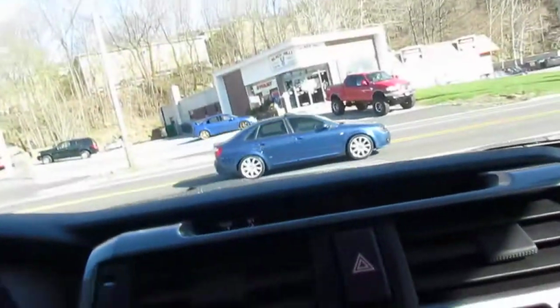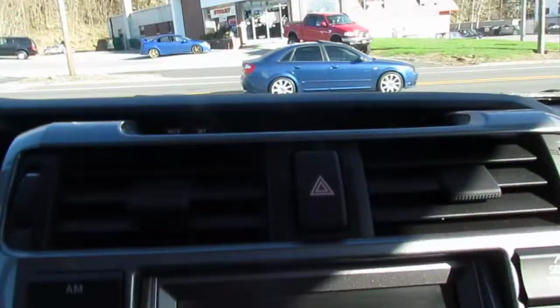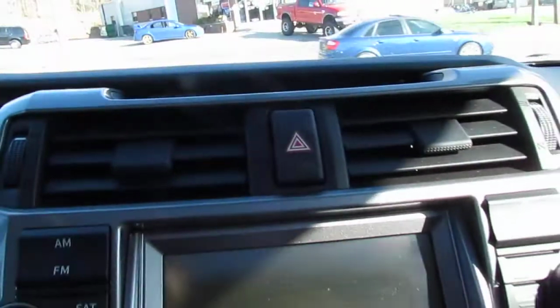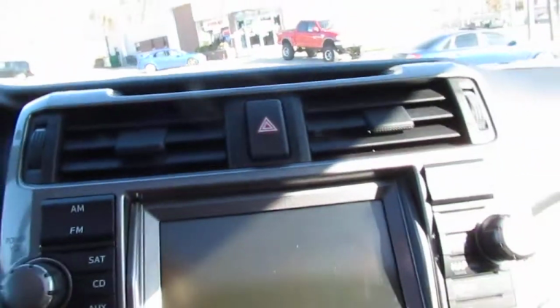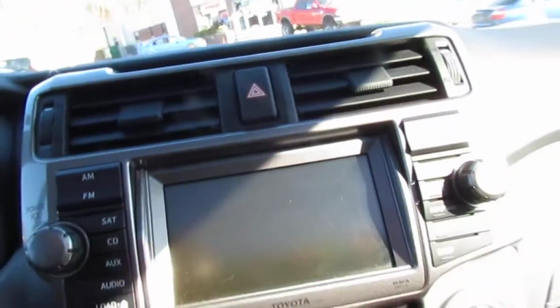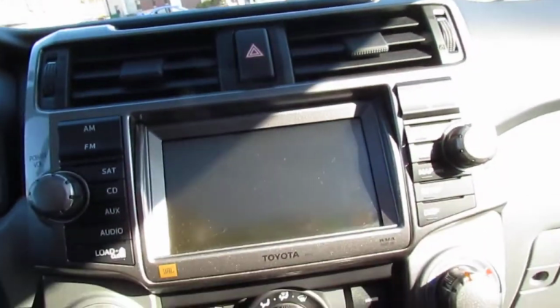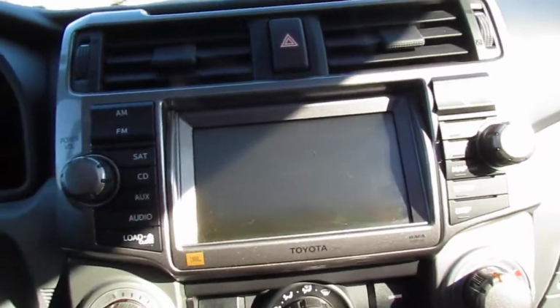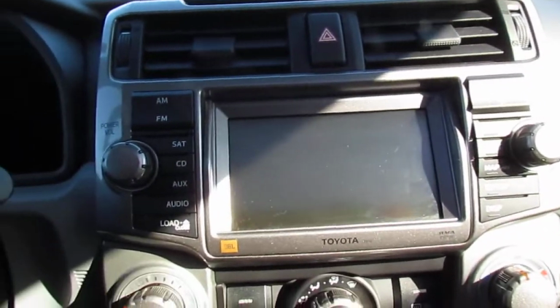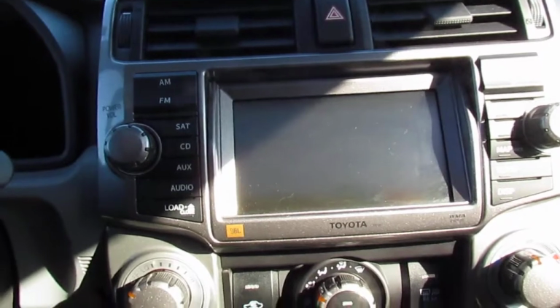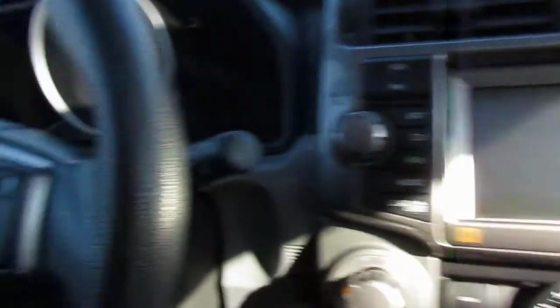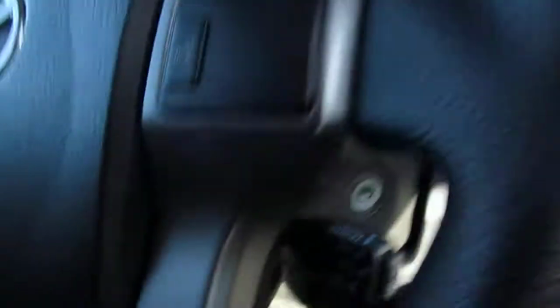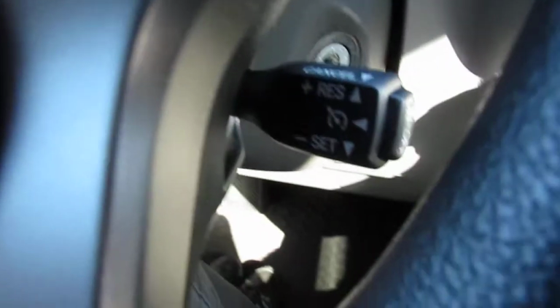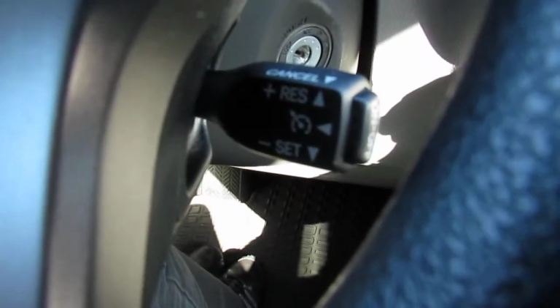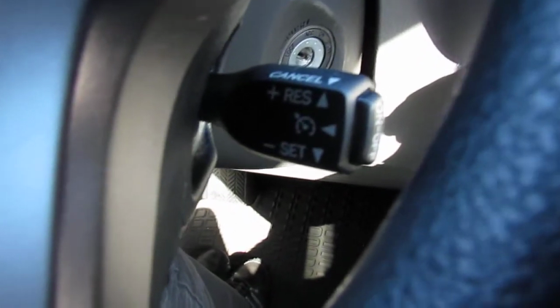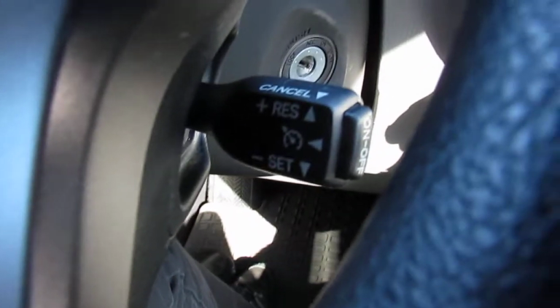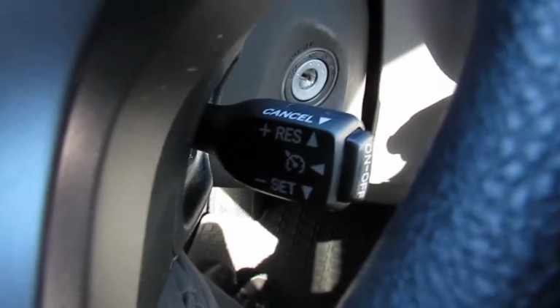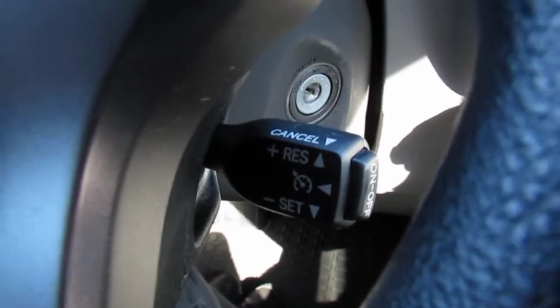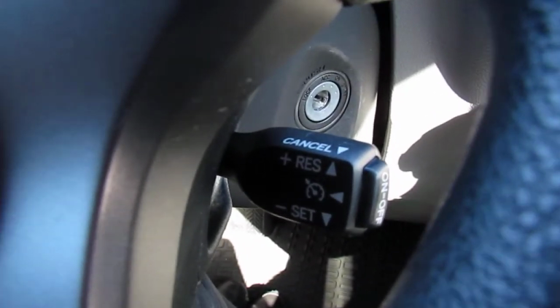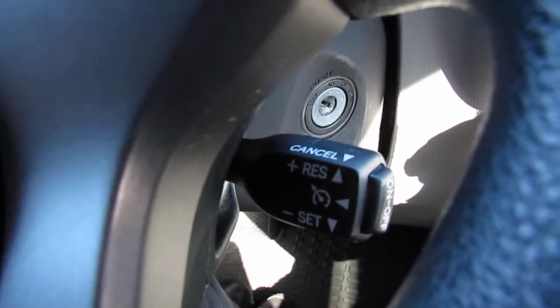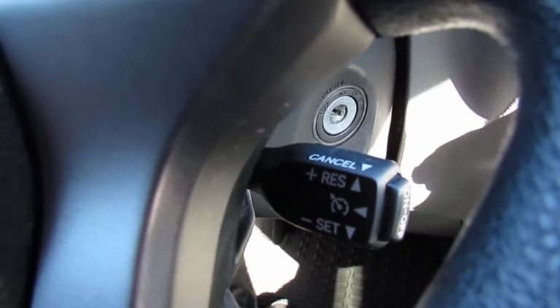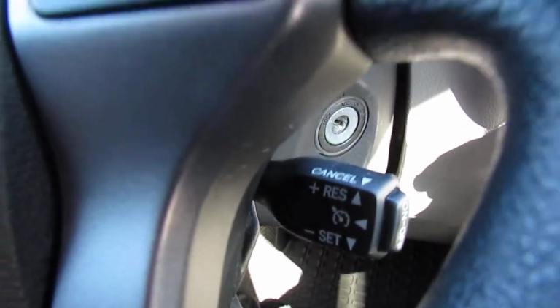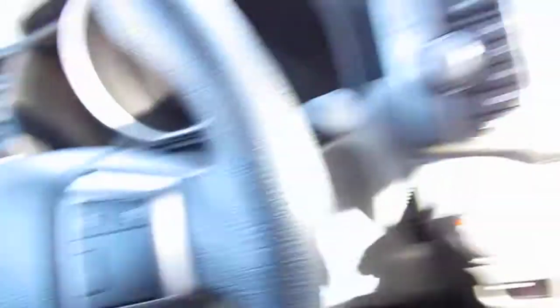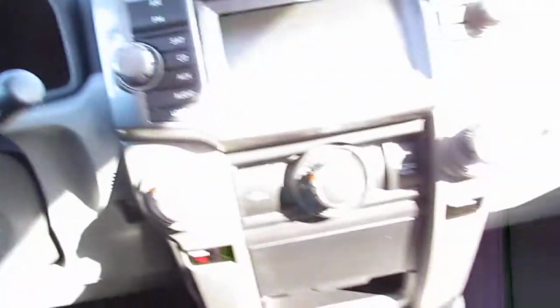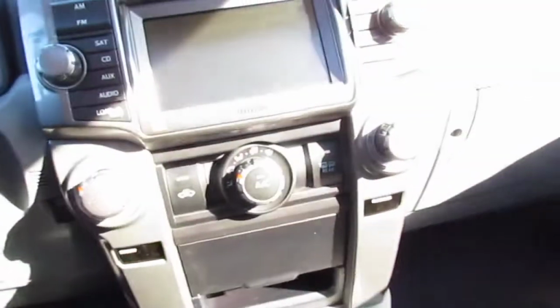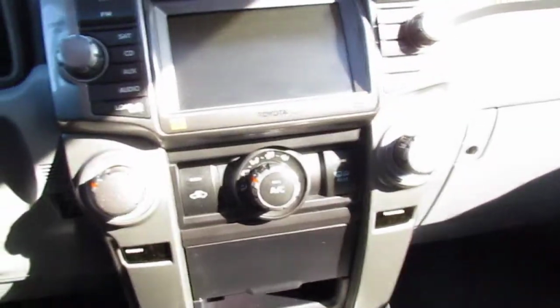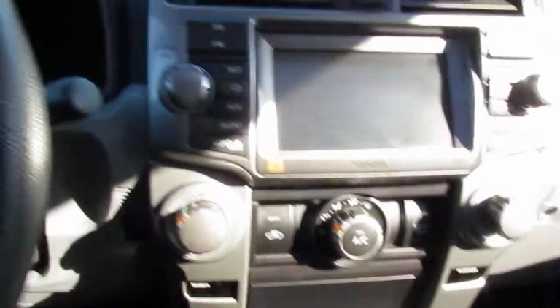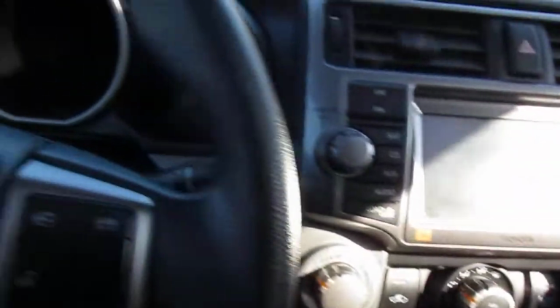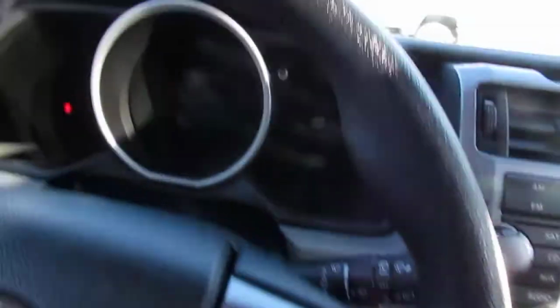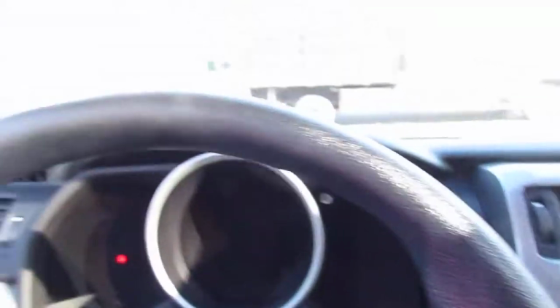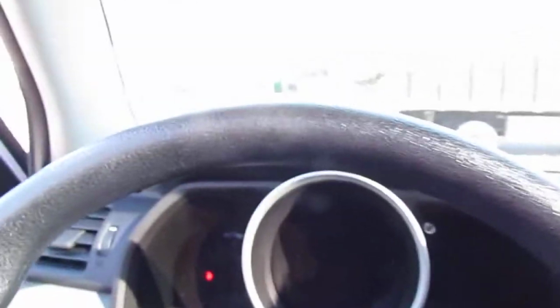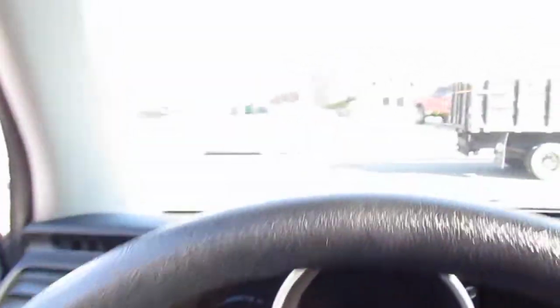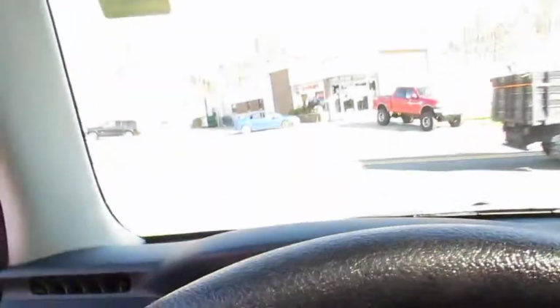You've got your hazards, your air vents, your typical controls. You've got your cruise control on the right-hand side of the steering wheel. The car is in great condition with a lot of awesome features — fully loaded.